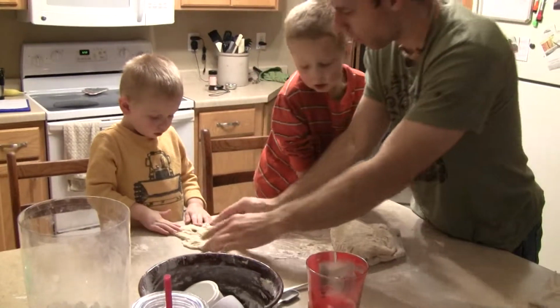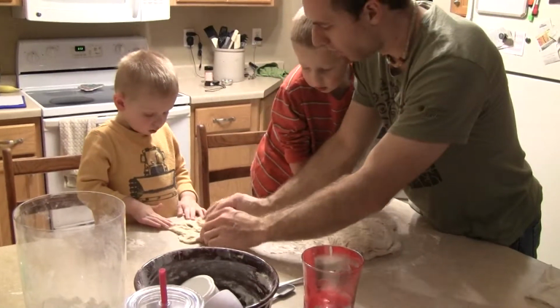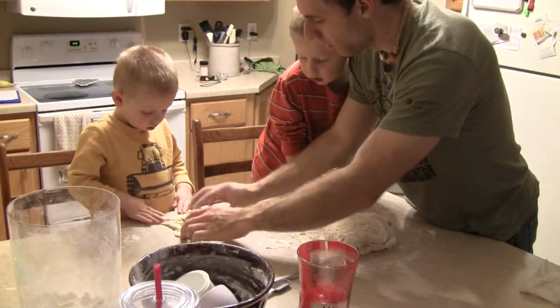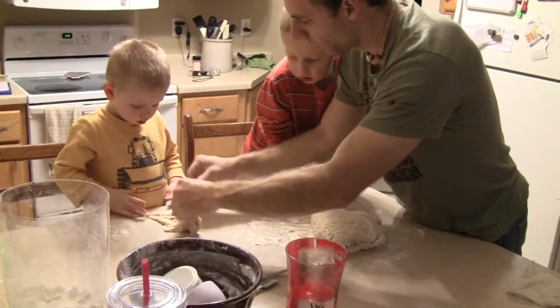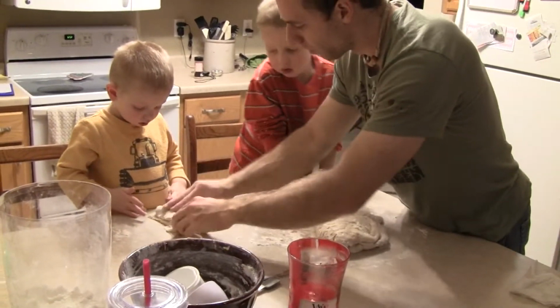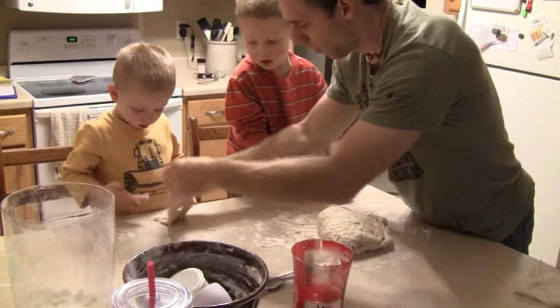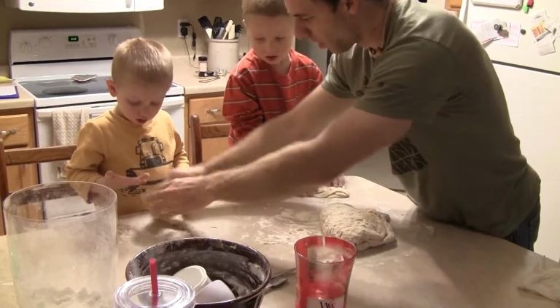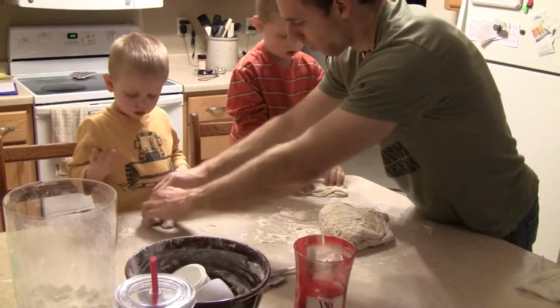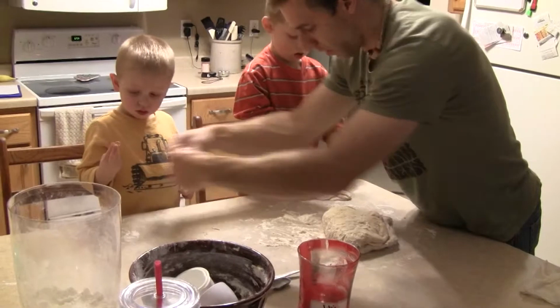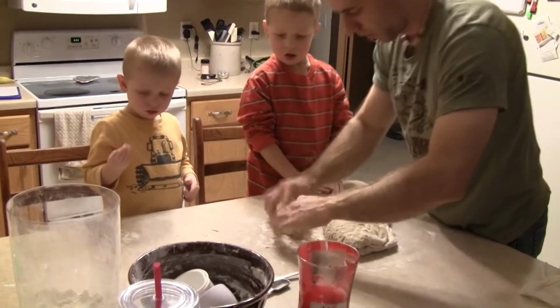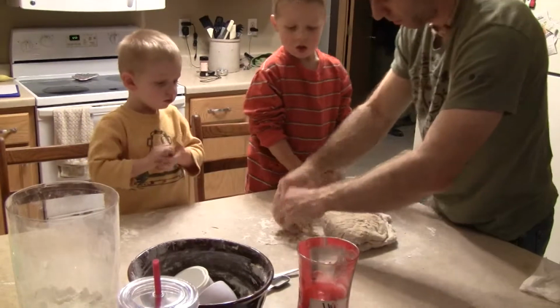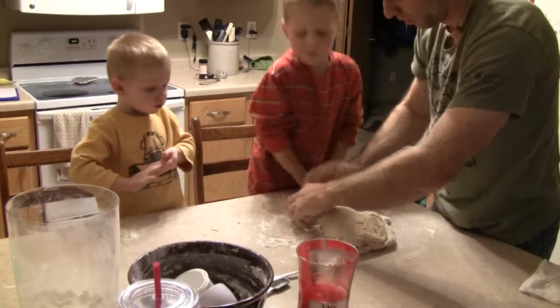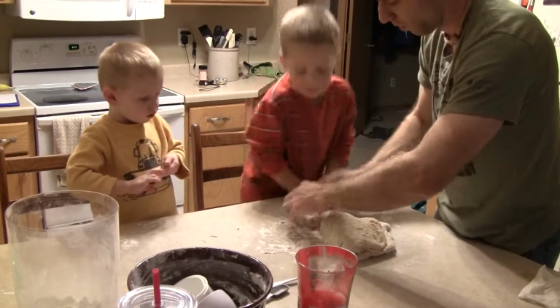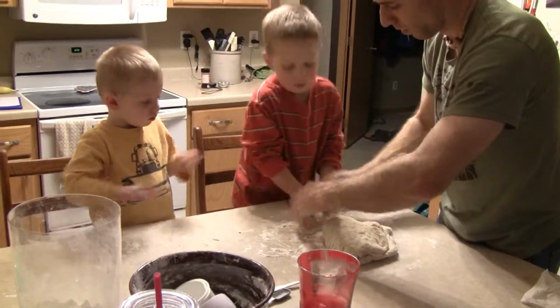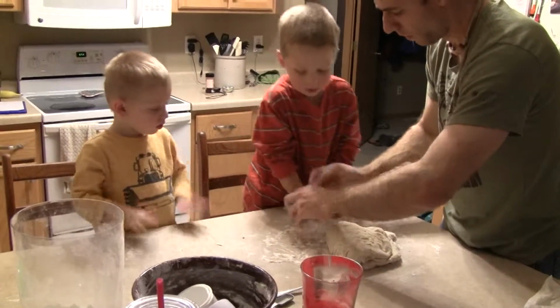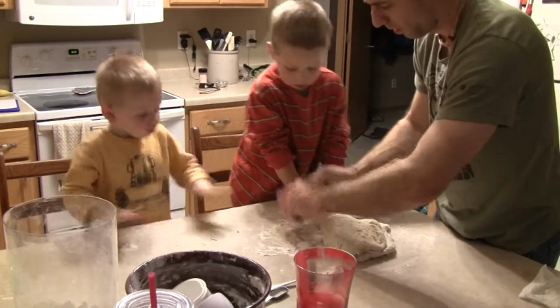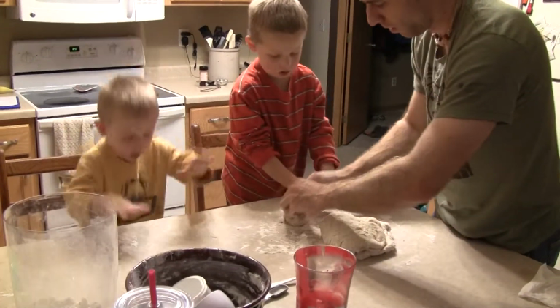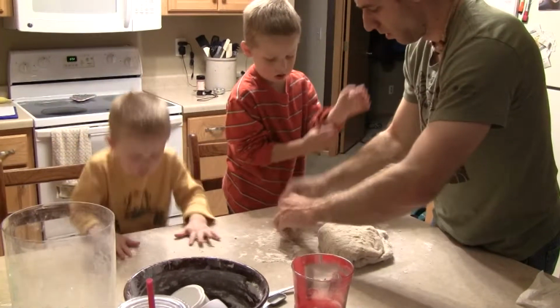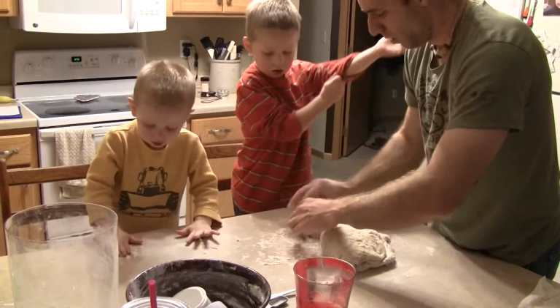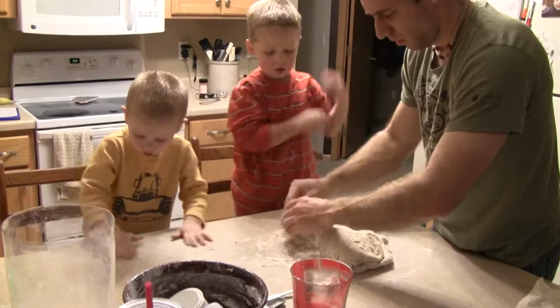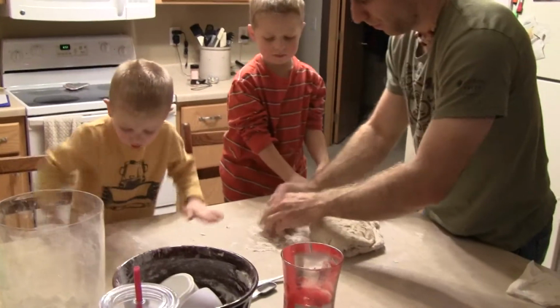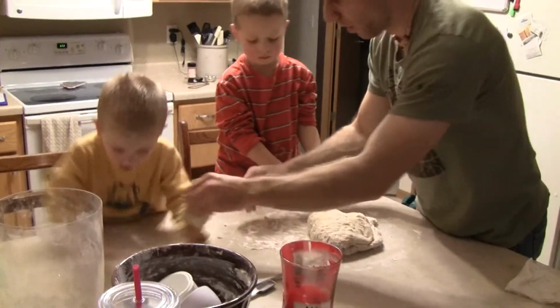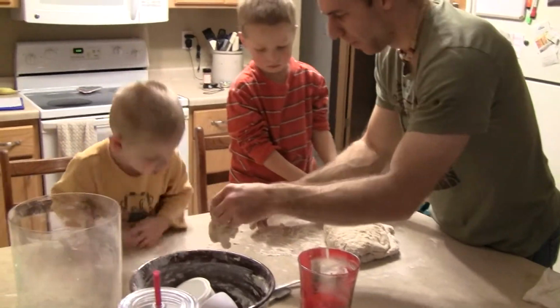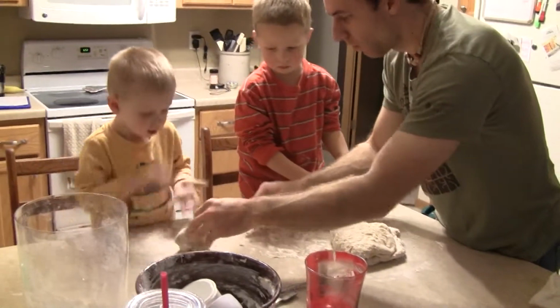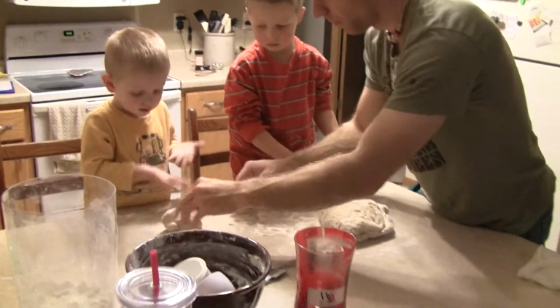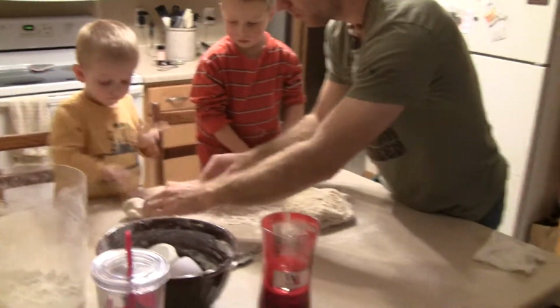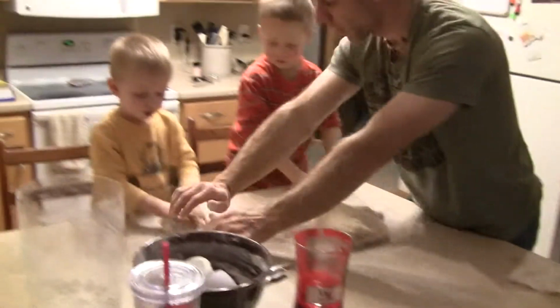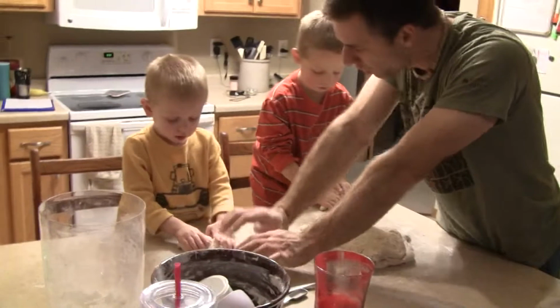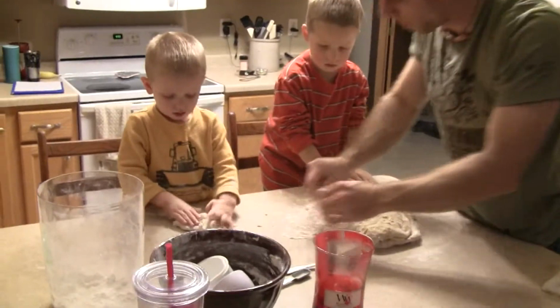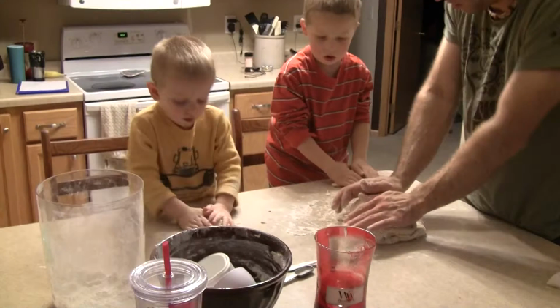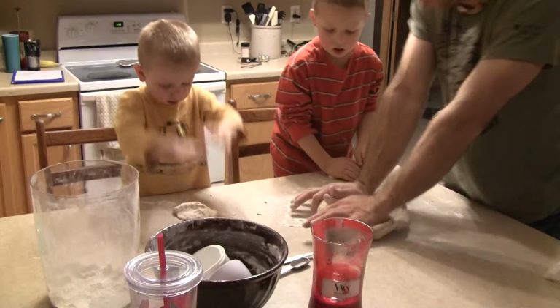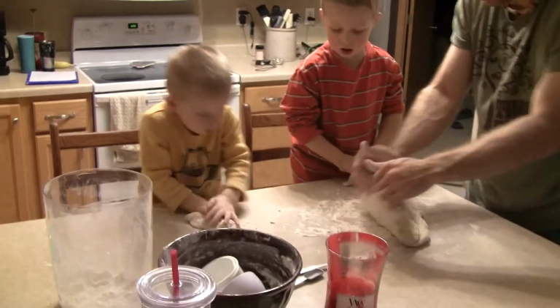Good job! Now we're going to fold it over. We're going to get some more flour in there, like this. We're going to roll it around in the flour. Ready? Careful! Okay, now push into it with your hands. Push, like Daddy's doing.